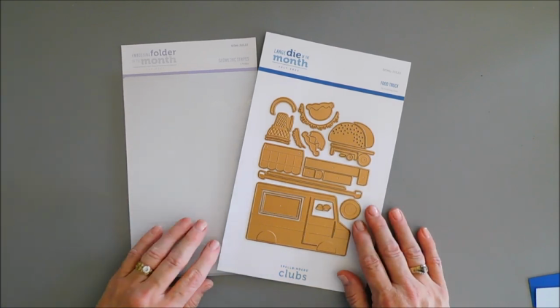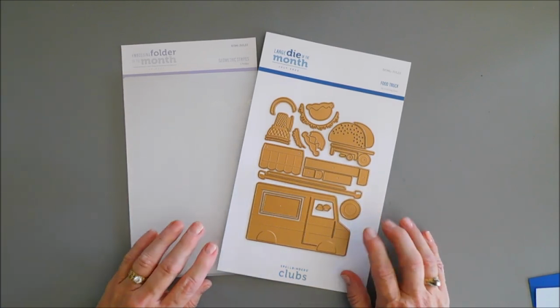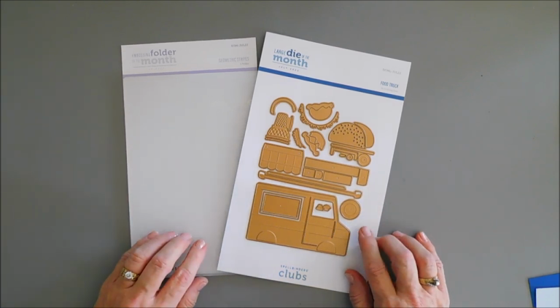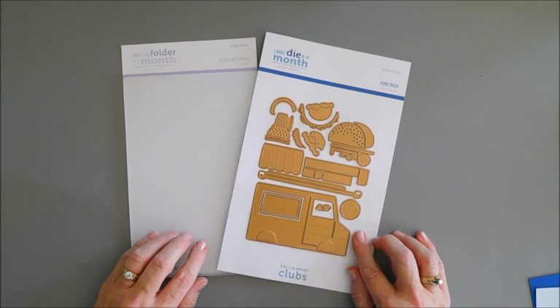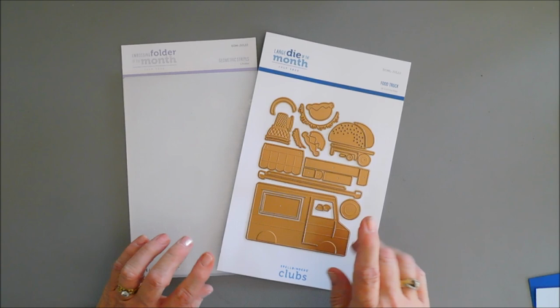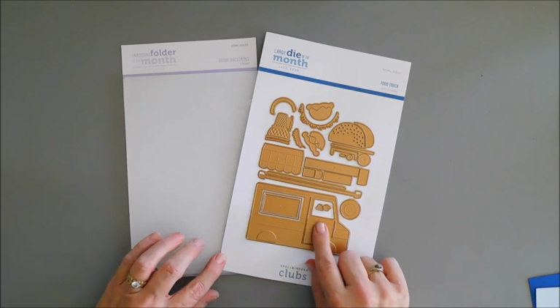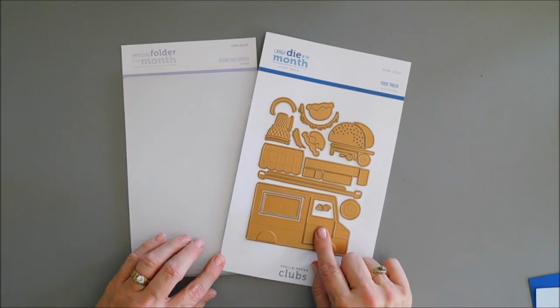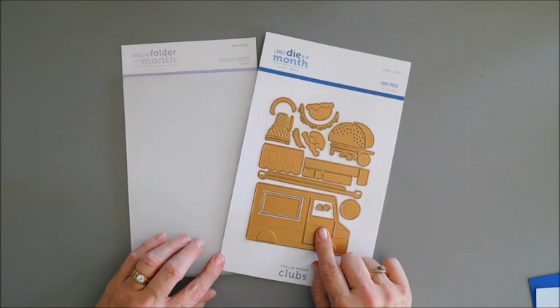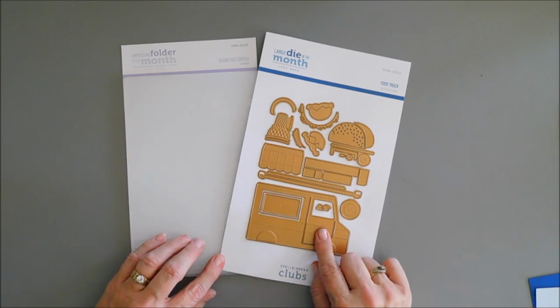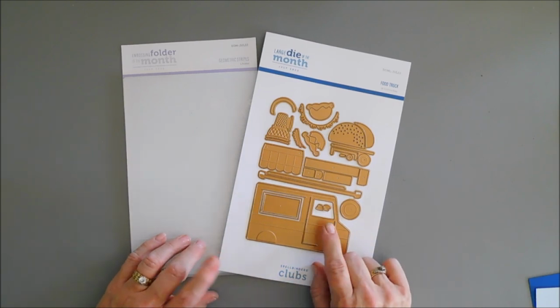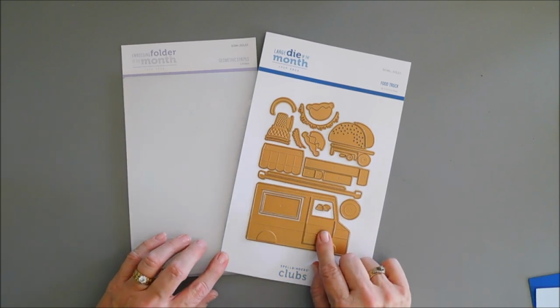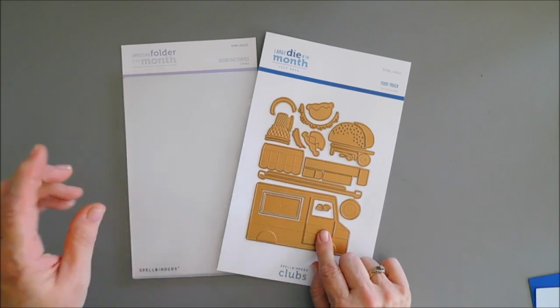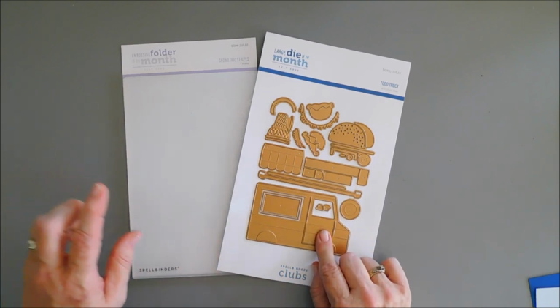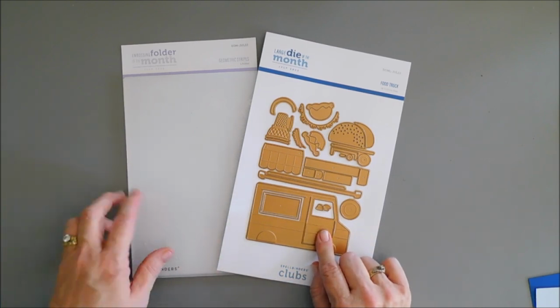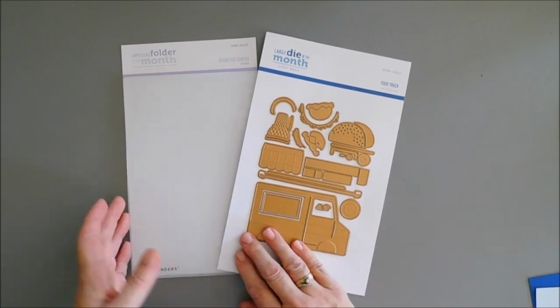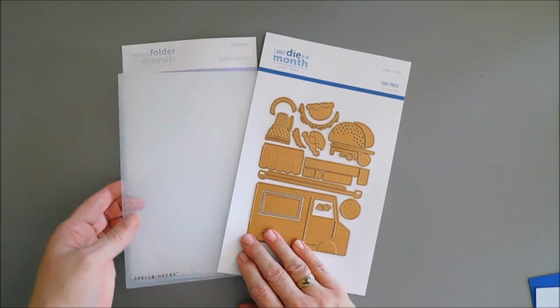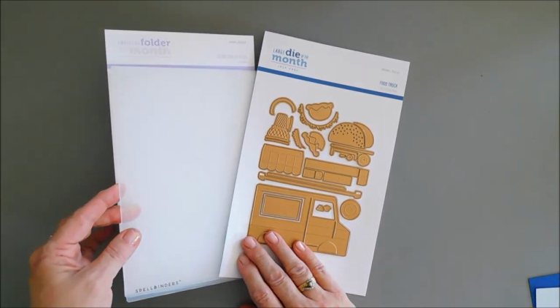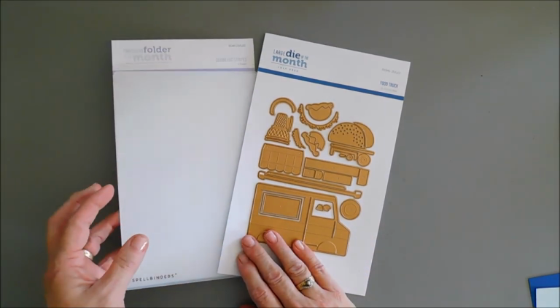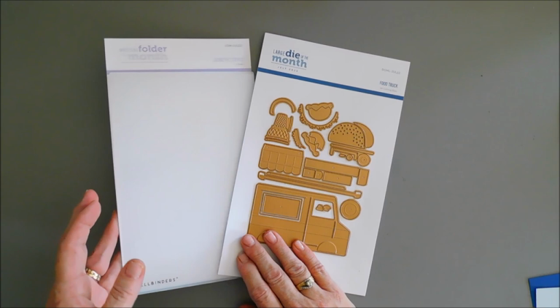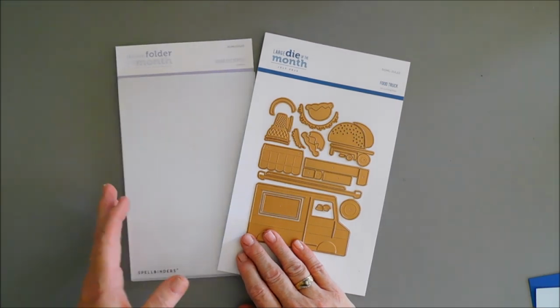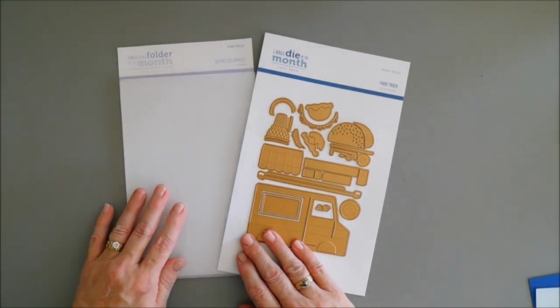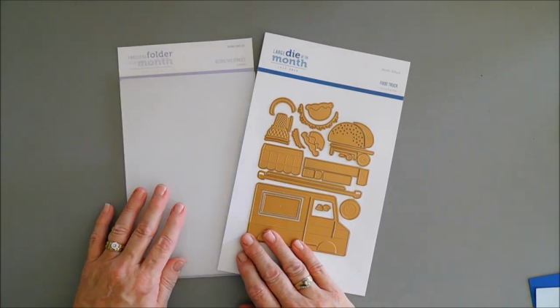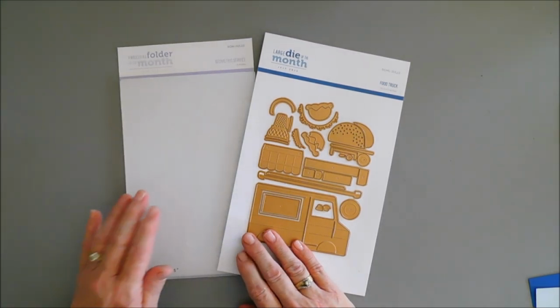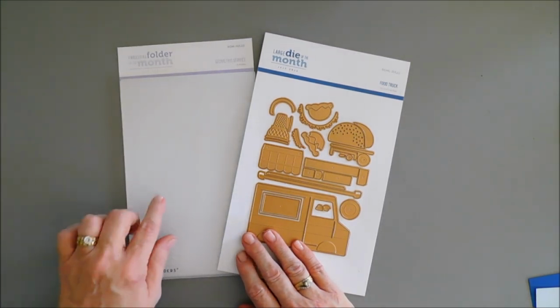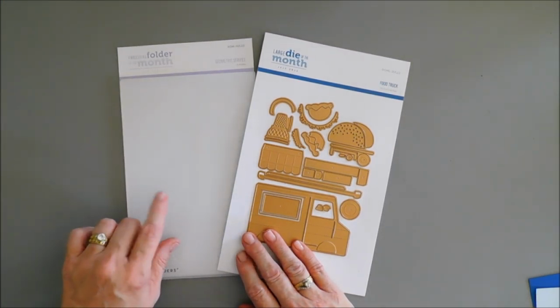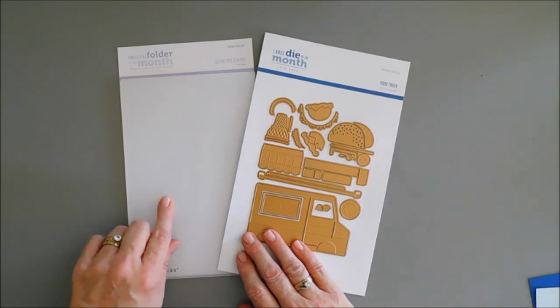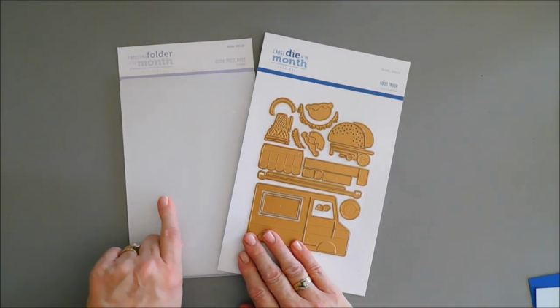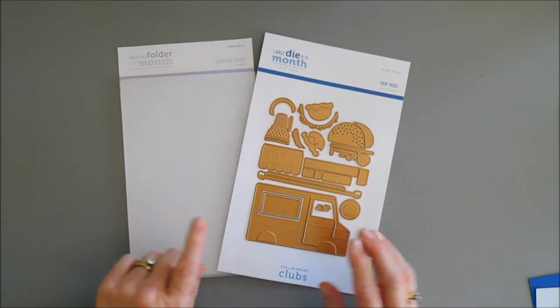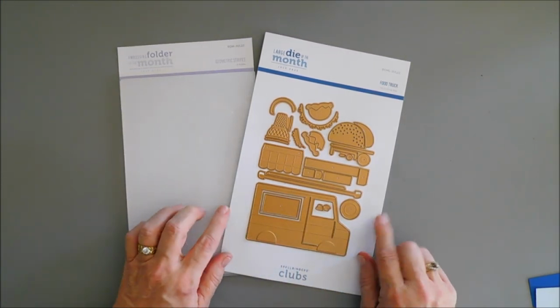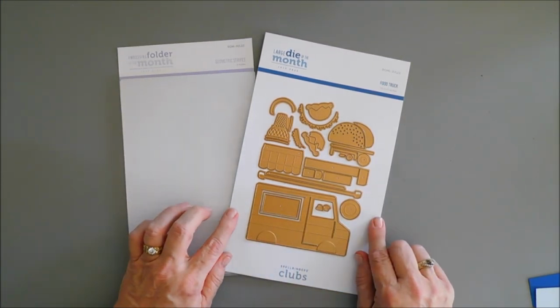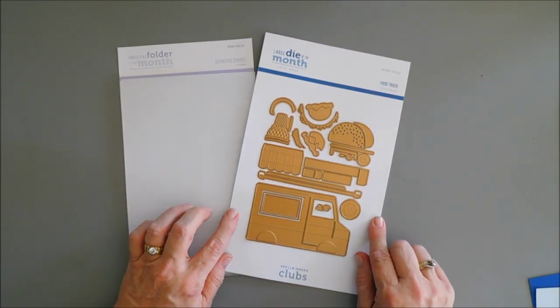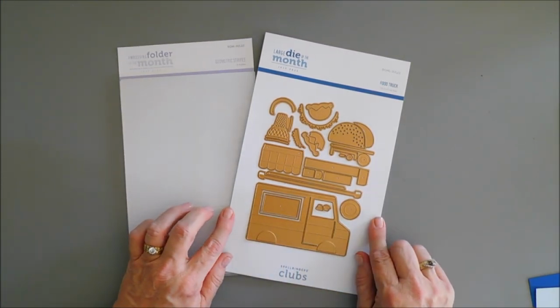Today I'm going to be using the large die of the month club kit and also the embossing folder of the month club kit. This is geometric stripes, and then this is called food truck.